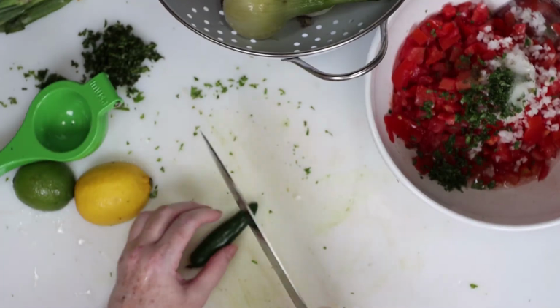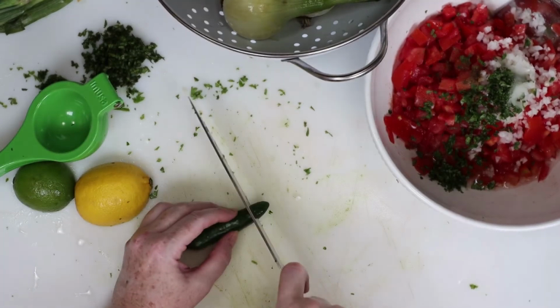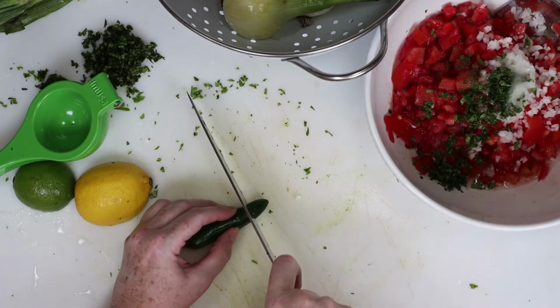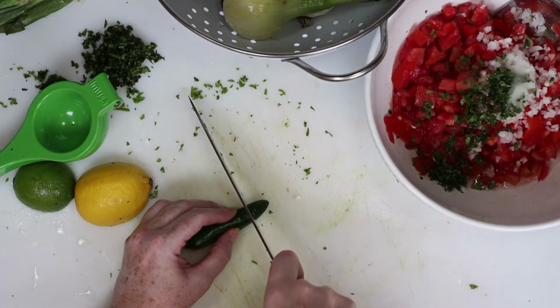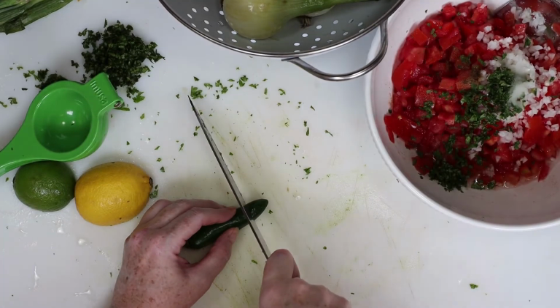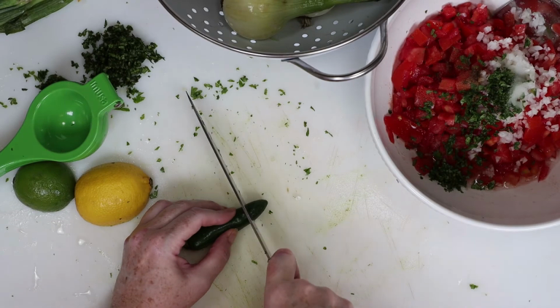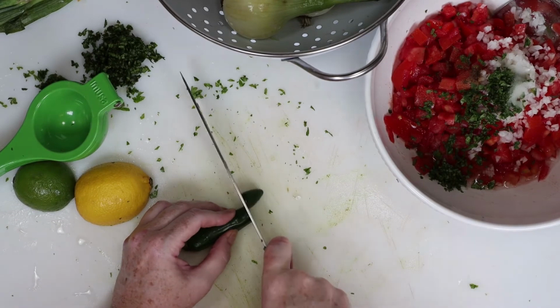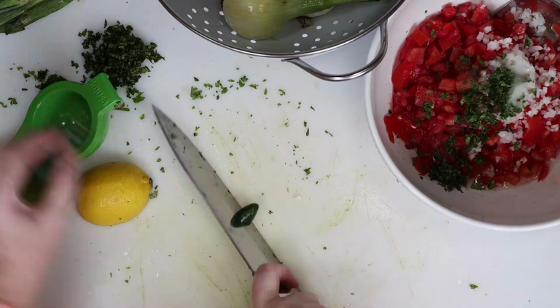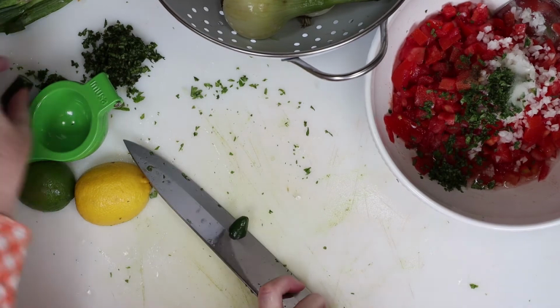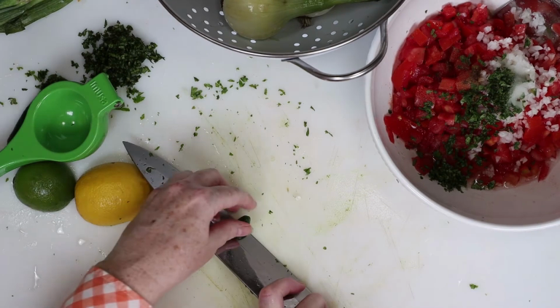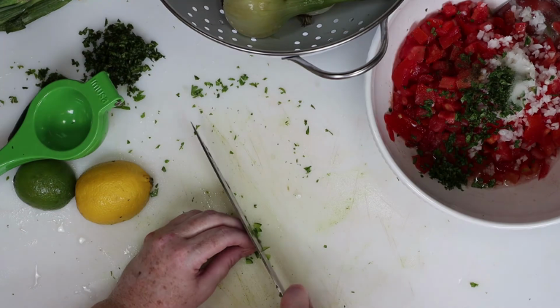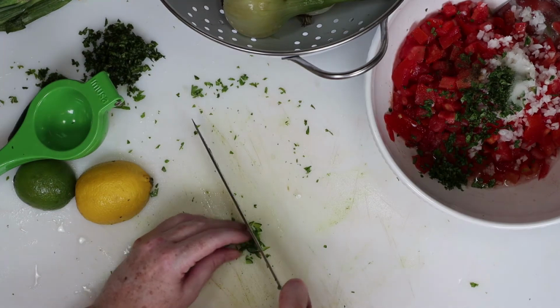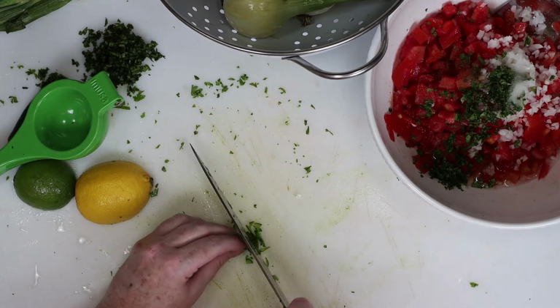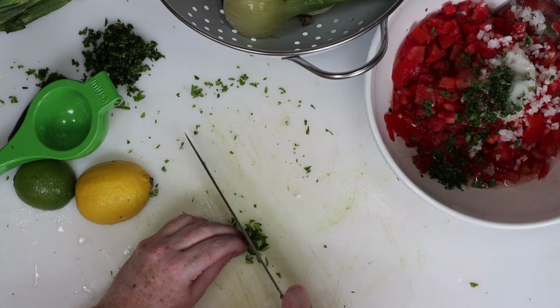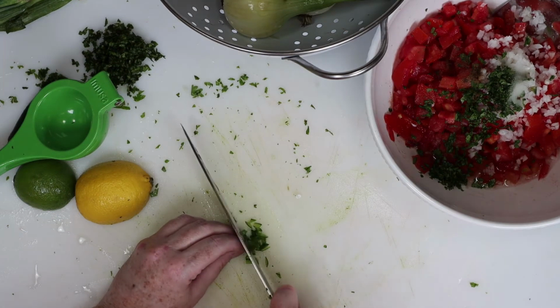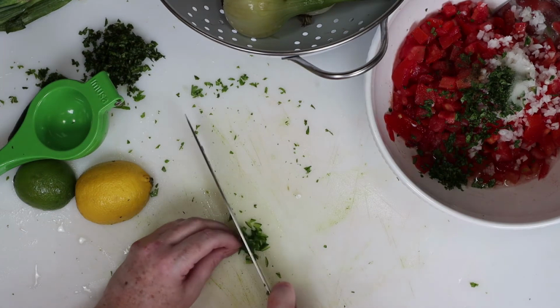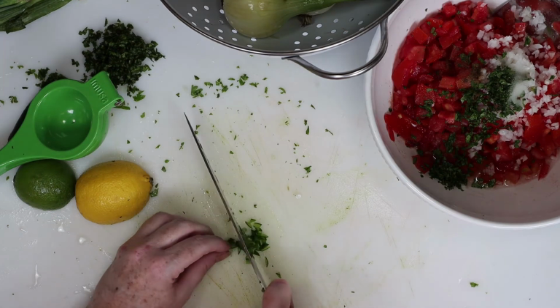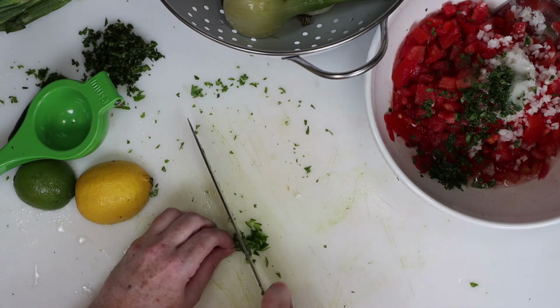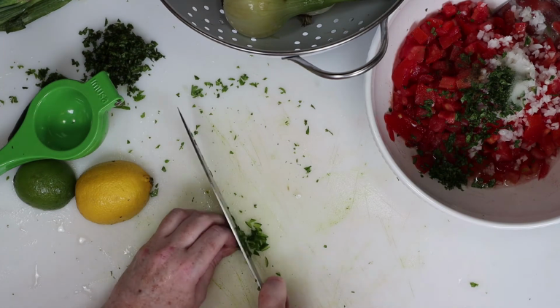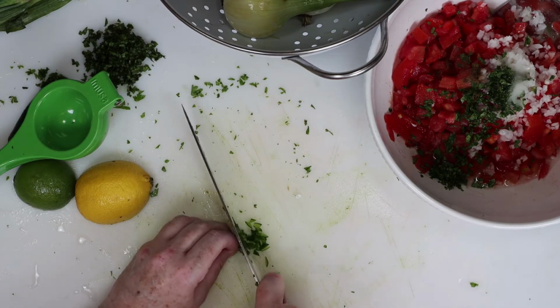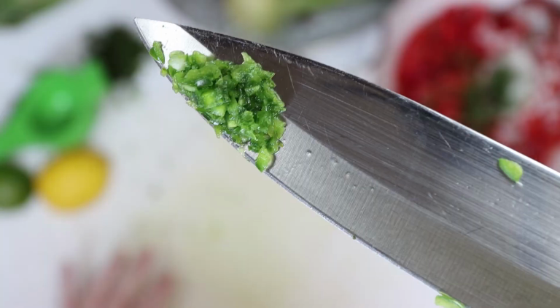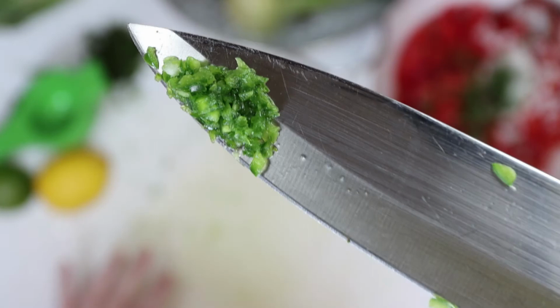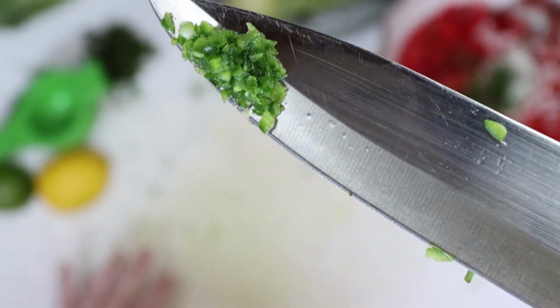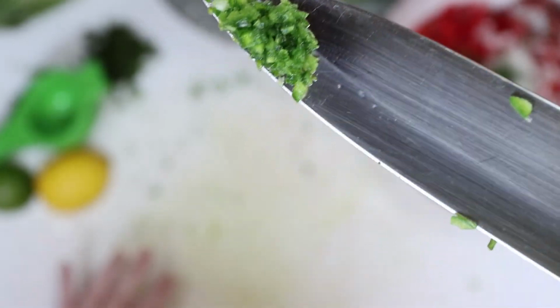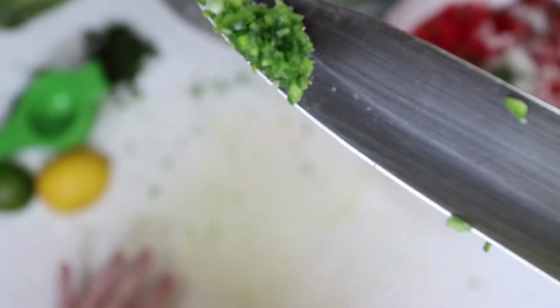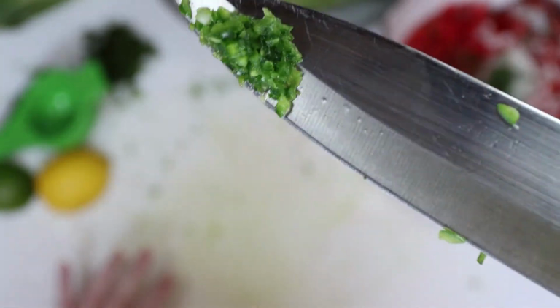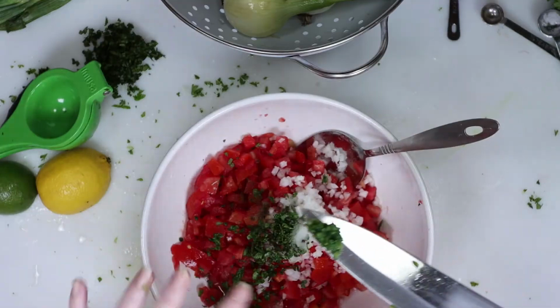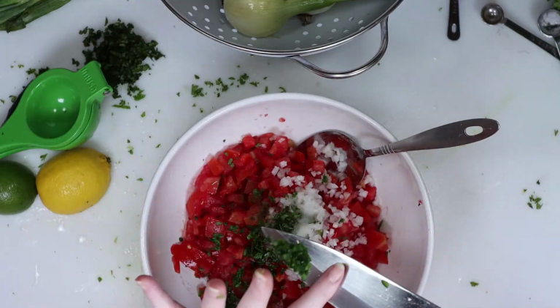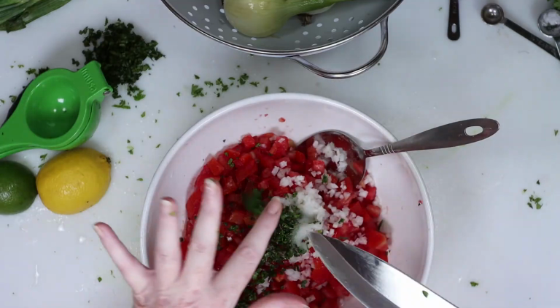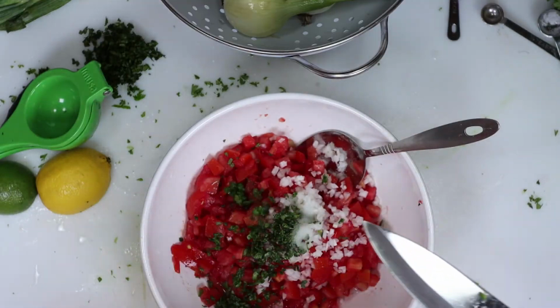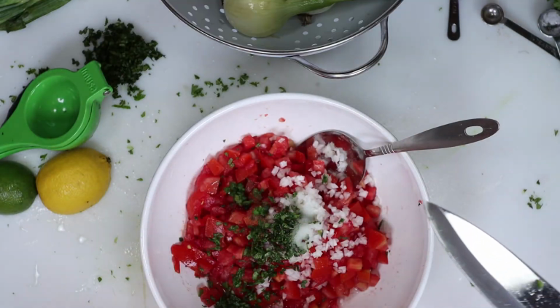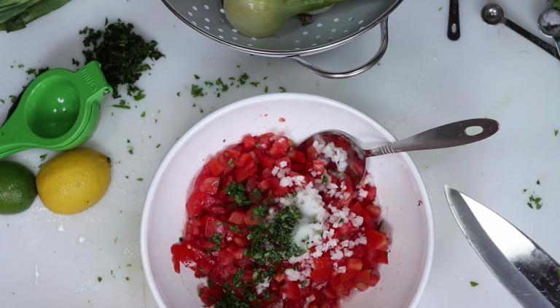And now the jalapeño — I'm a wimp, and I don't like my salsa too spicy, so I chopped off the tip of the jalapeño, and then I diced it into very small pieces. Then we'll add it to our bowl.